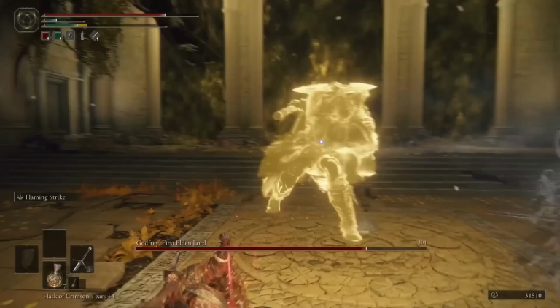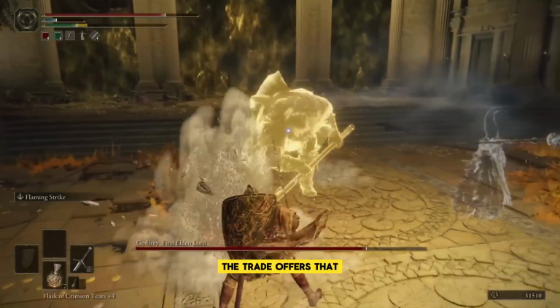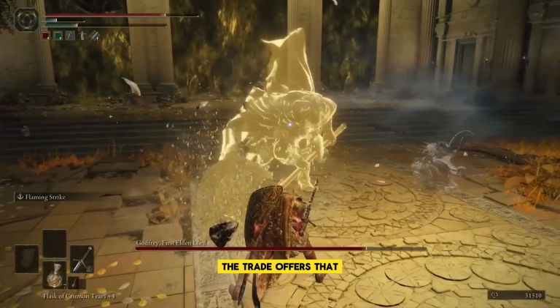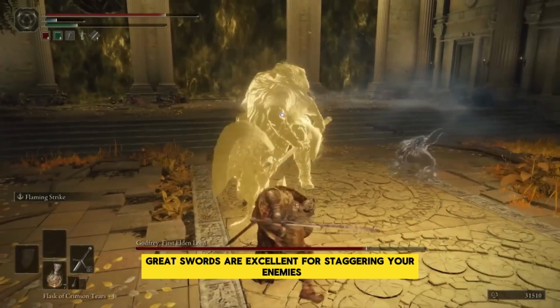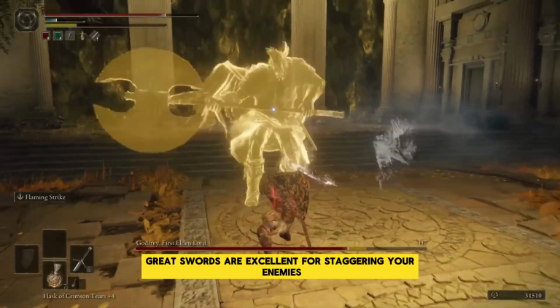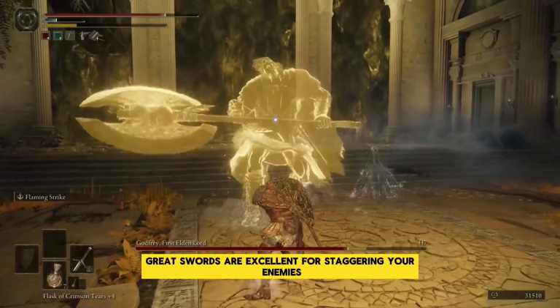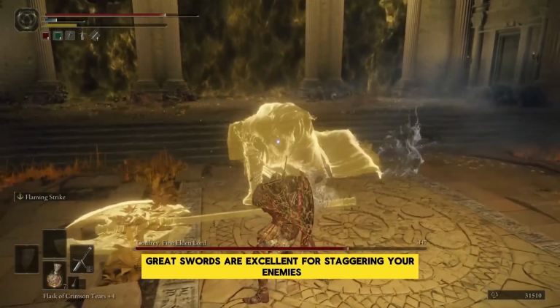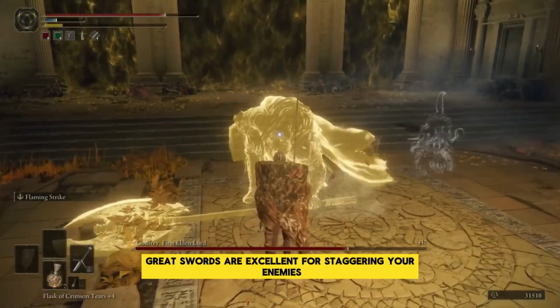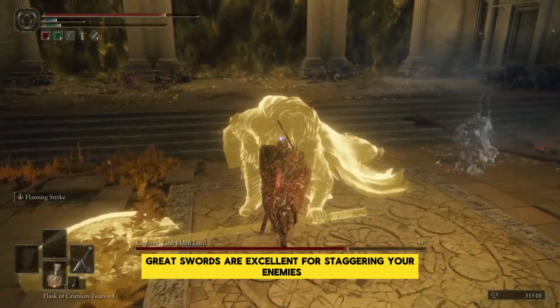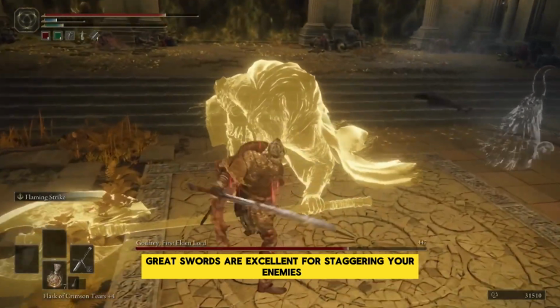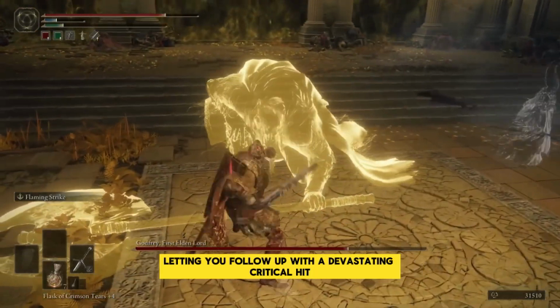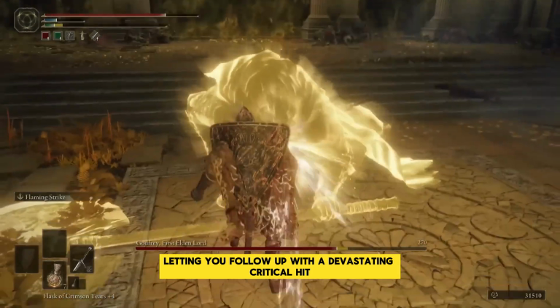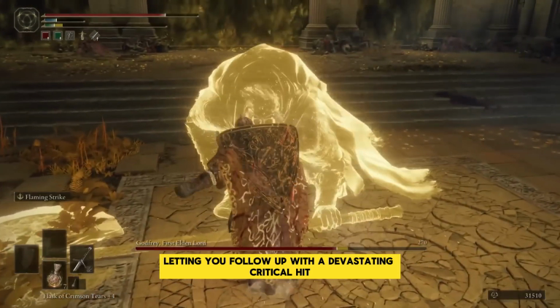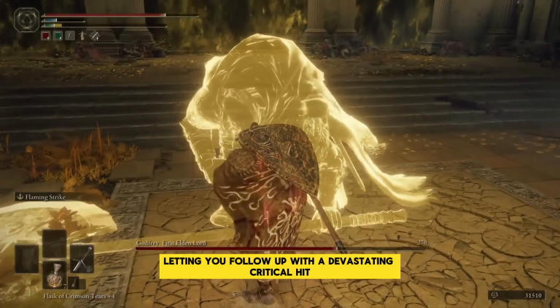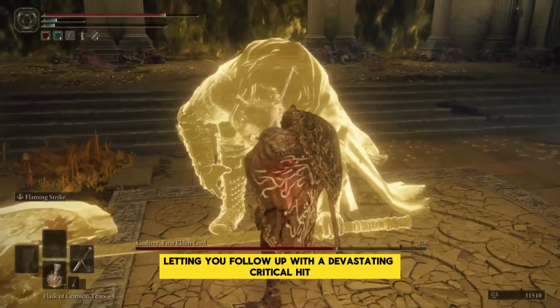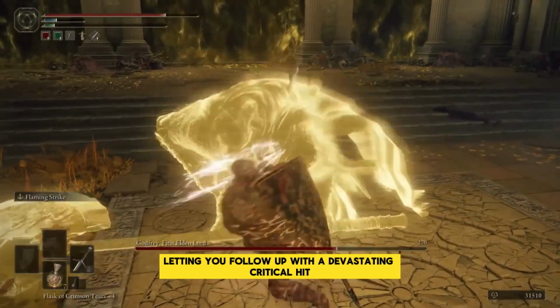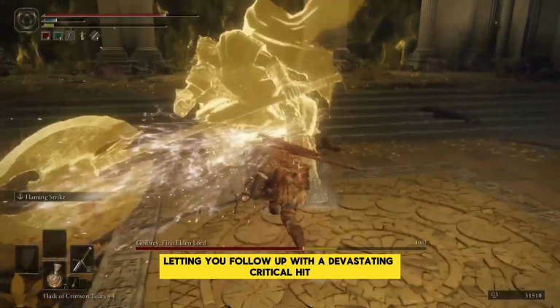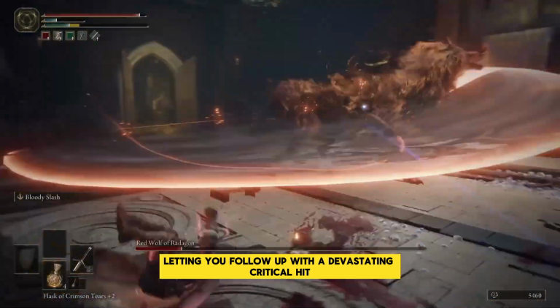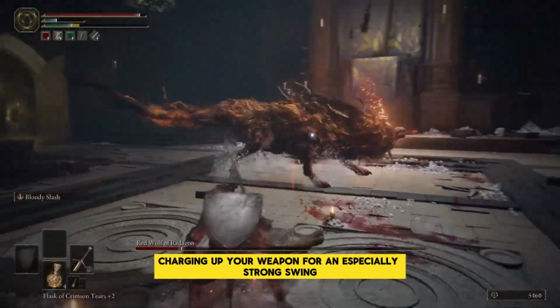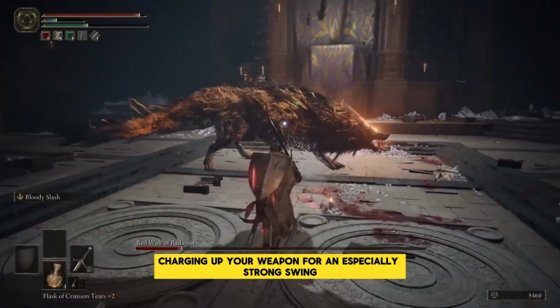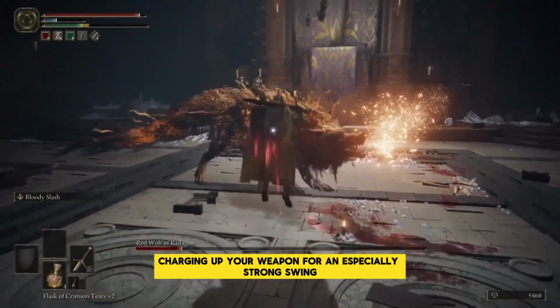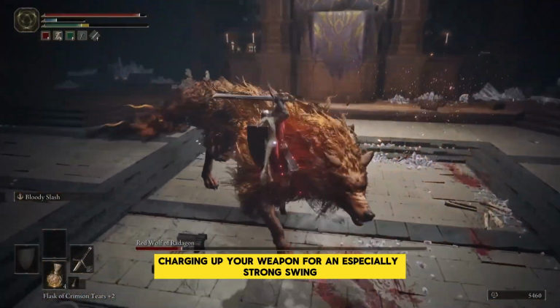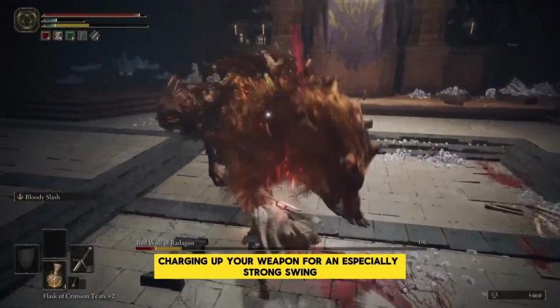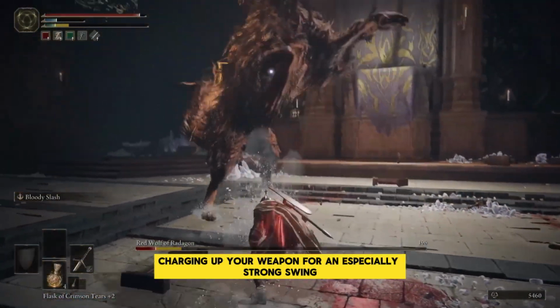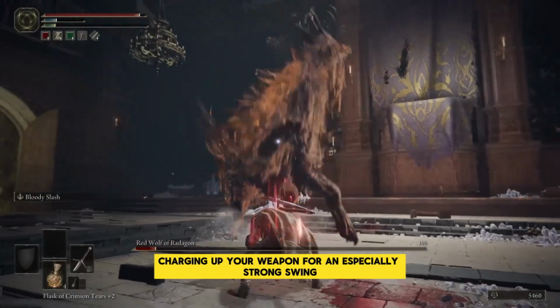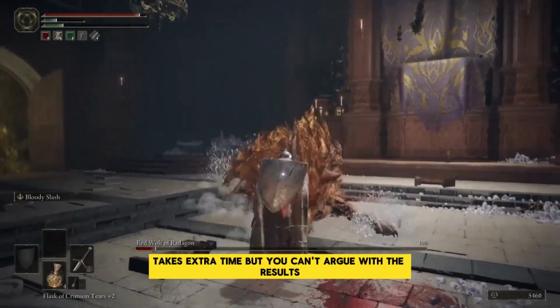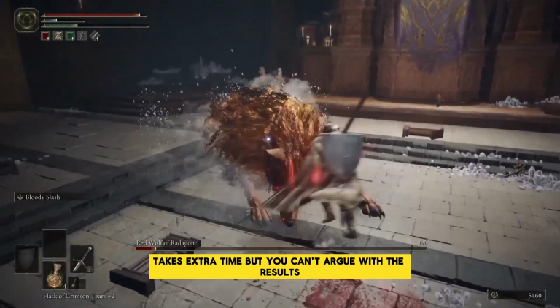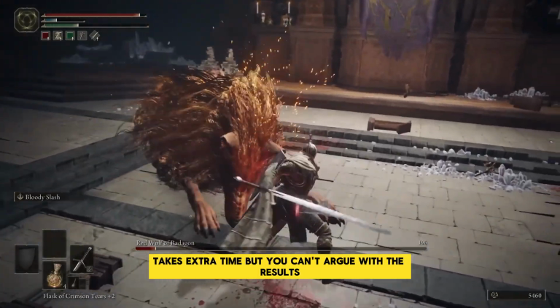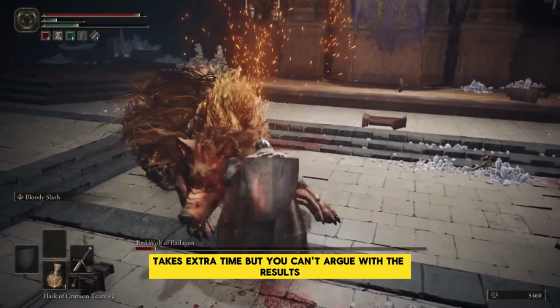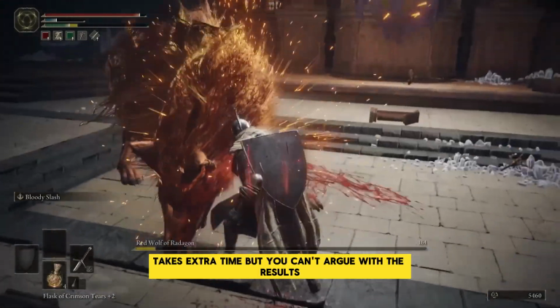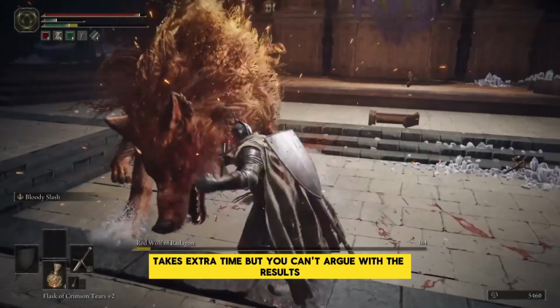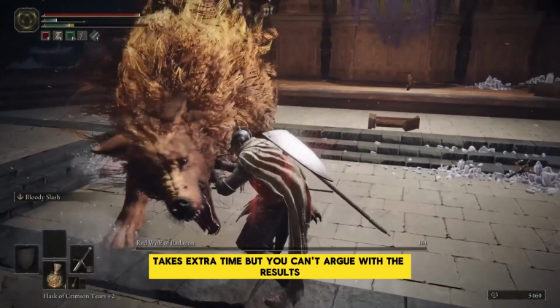Greatswords are heavy. Even when you reach endgame status, you'll still be swinging your weapon much slower than a lot of your foes. That means you'll need to be able to take a good amount of damage, so heavy armor is also key. The trade-off is that greatswords are excellent for staggering your enemies, letting you follow up with a devastating critical hit. Charging up your weapon for an especially strong swing takes extra time, but you can't argue with the results.